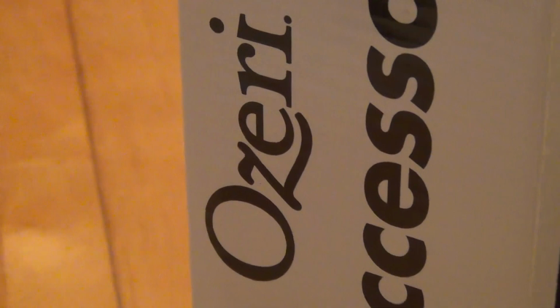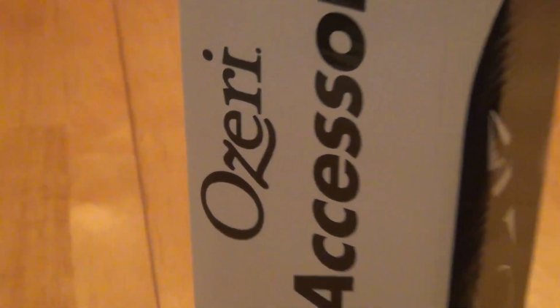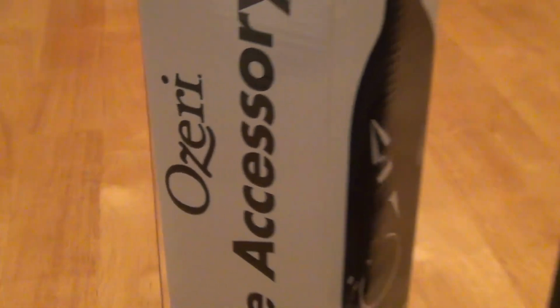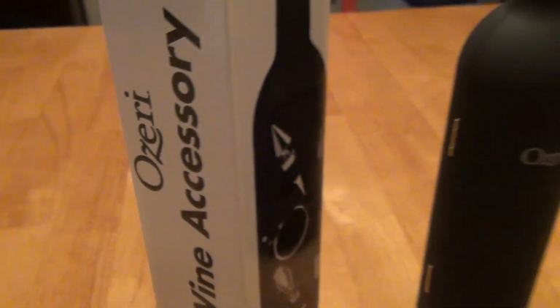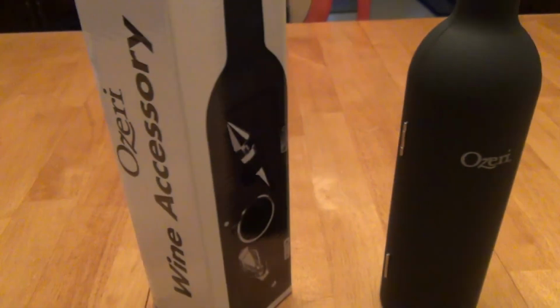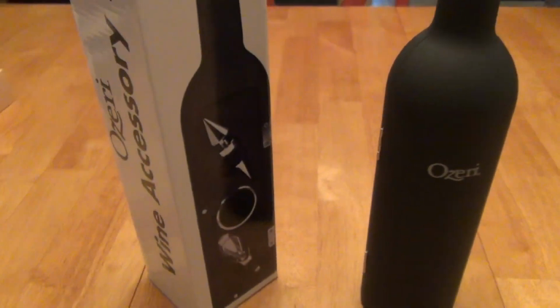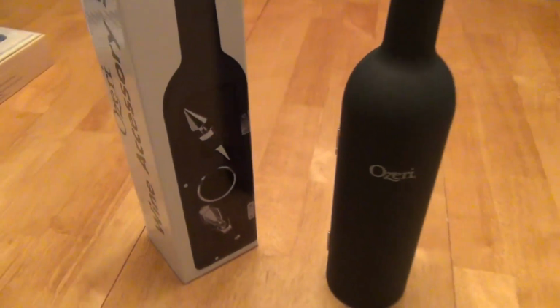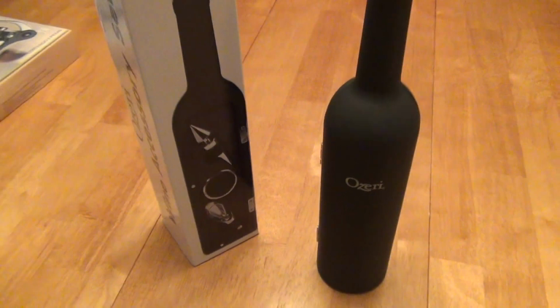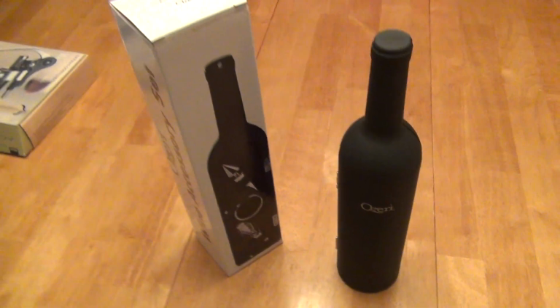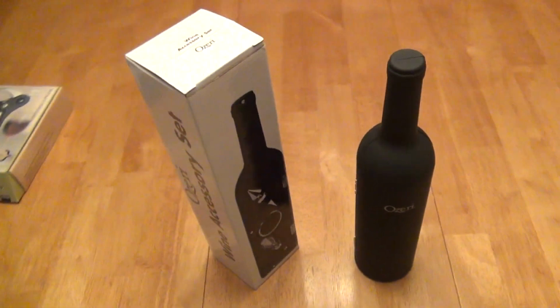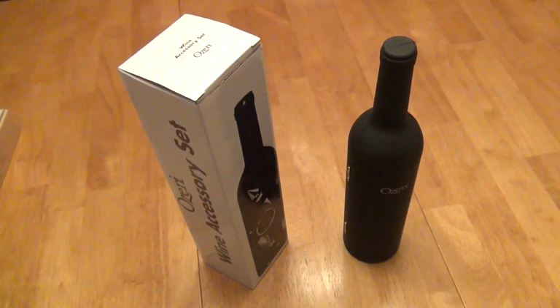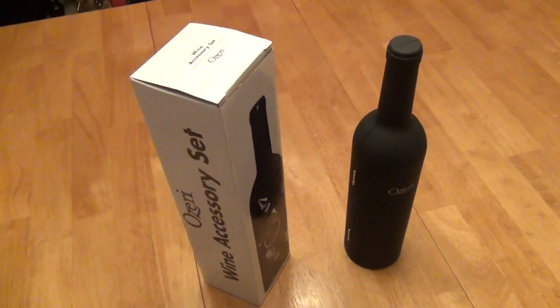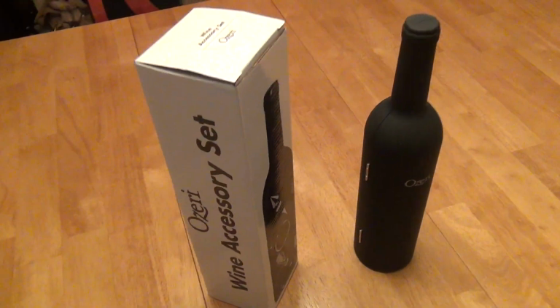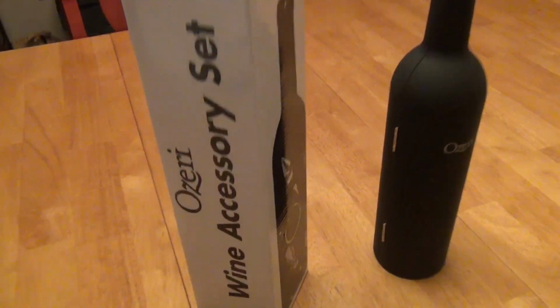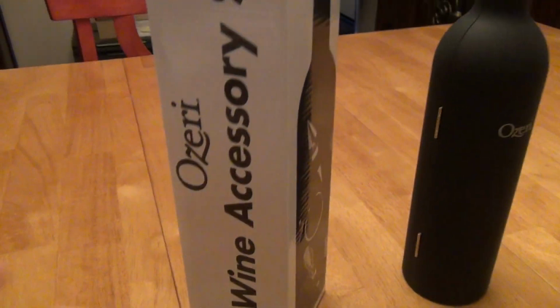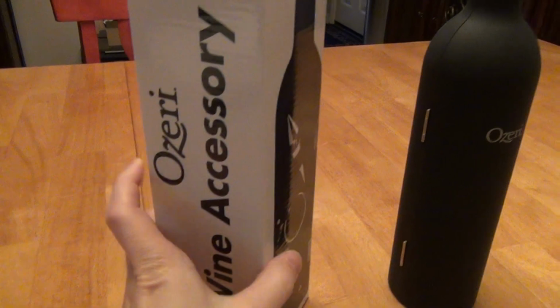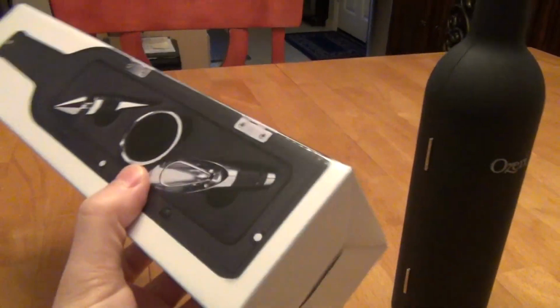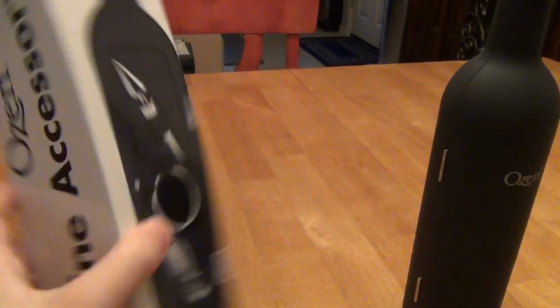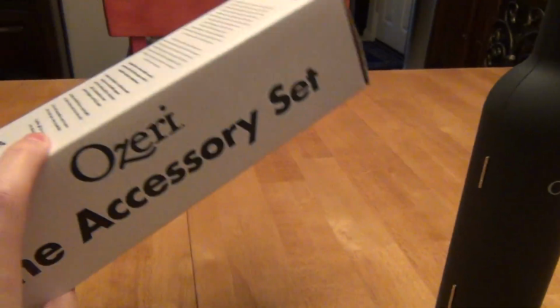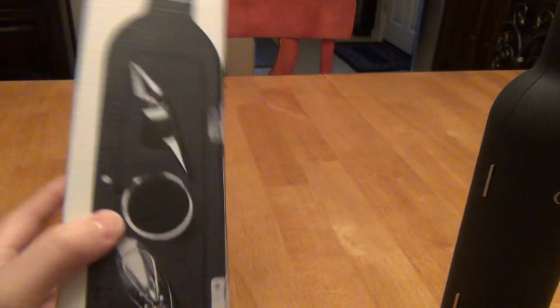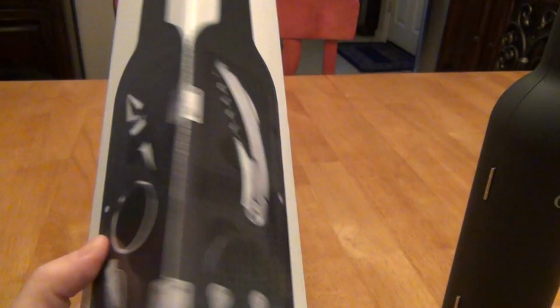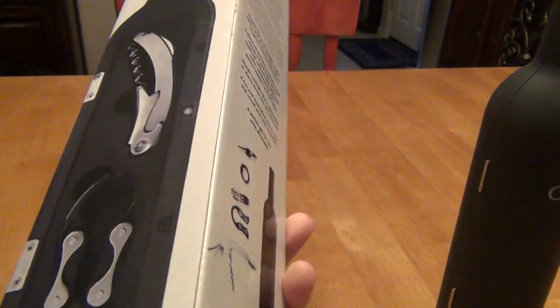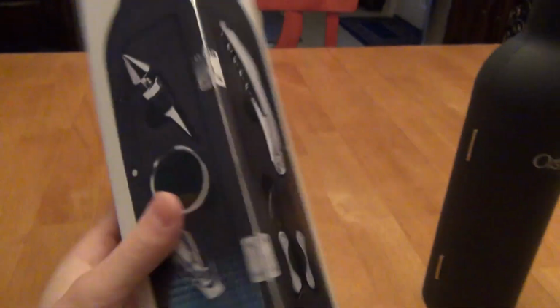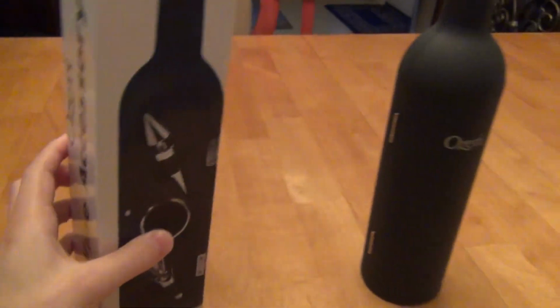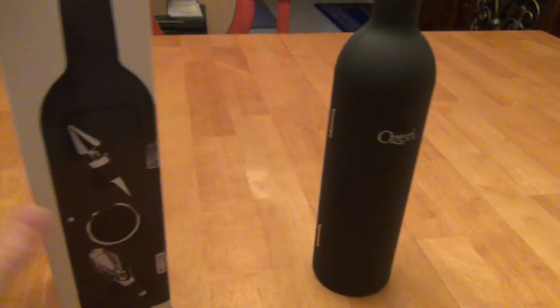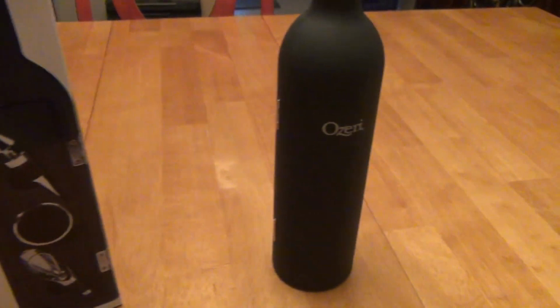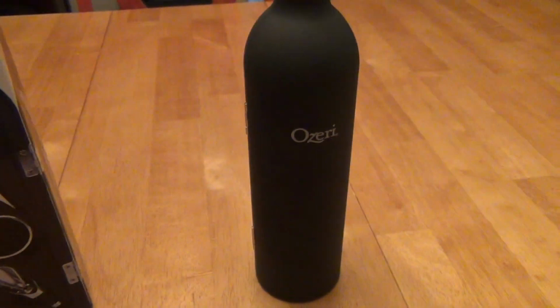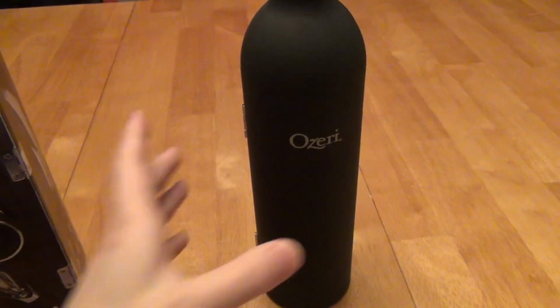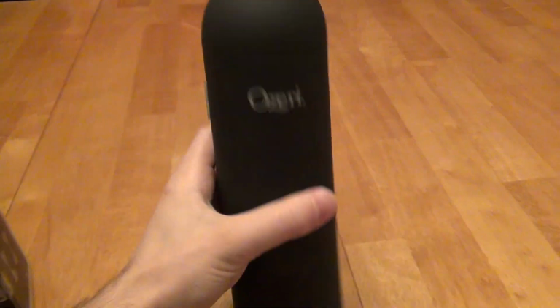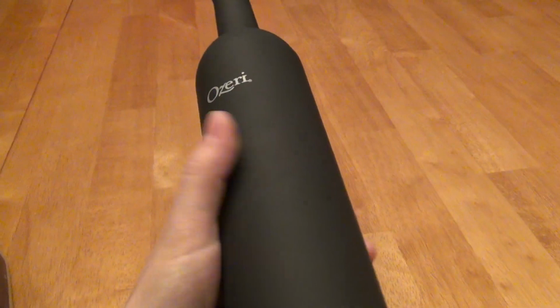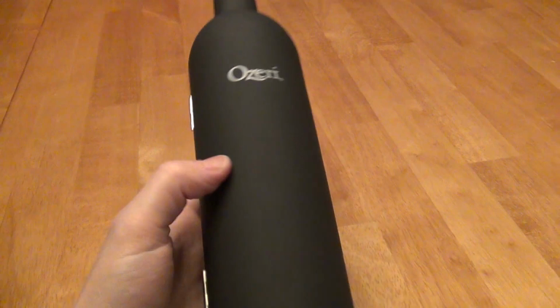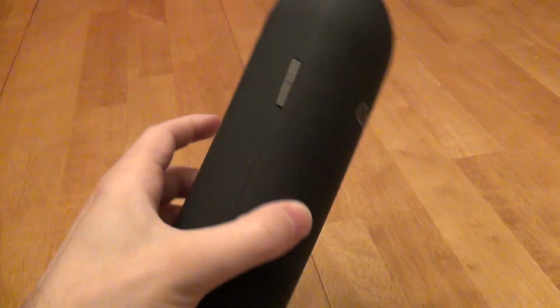Hello, this is a review of the Osery Wine Accessory Set that we see here. It comes in the box that you see right here, and inside the box is the actual accessory set.